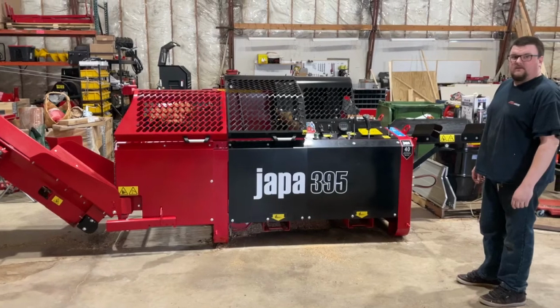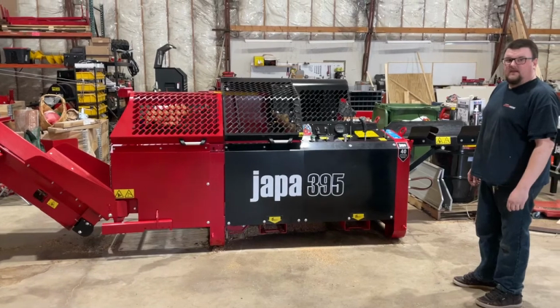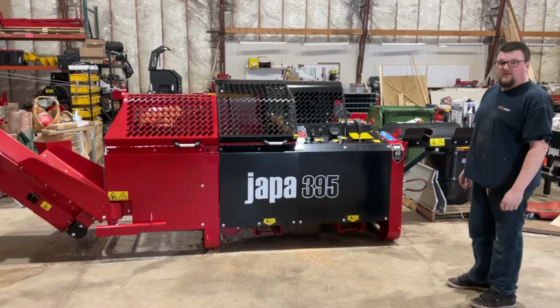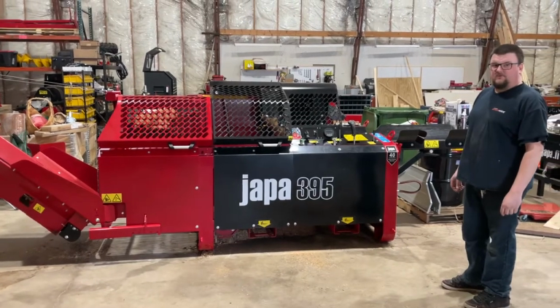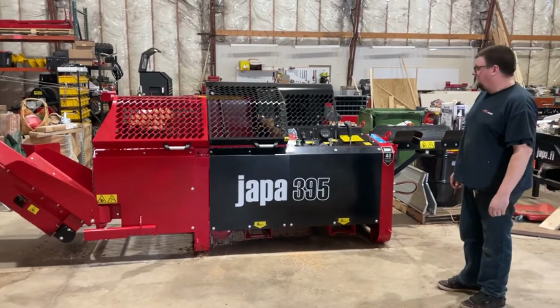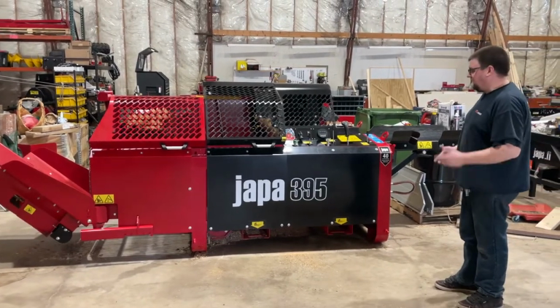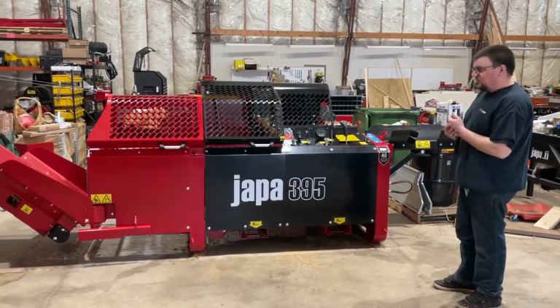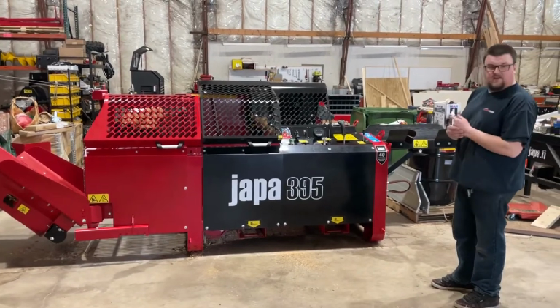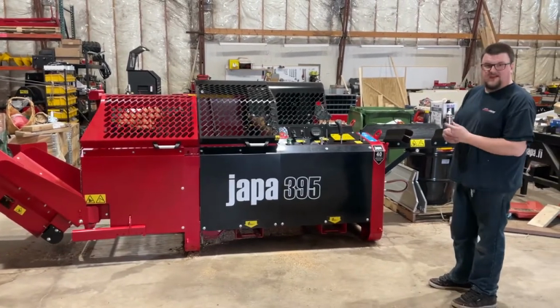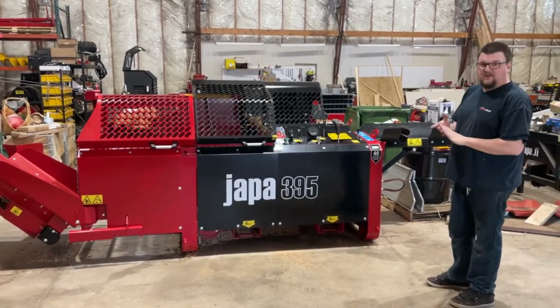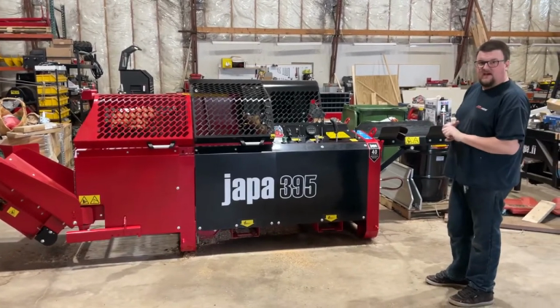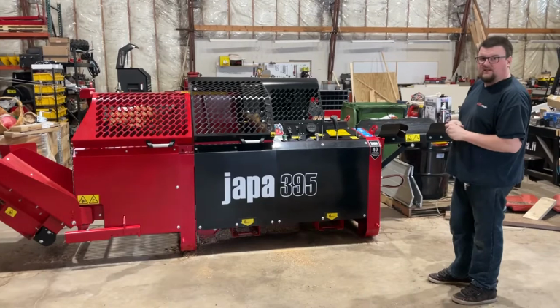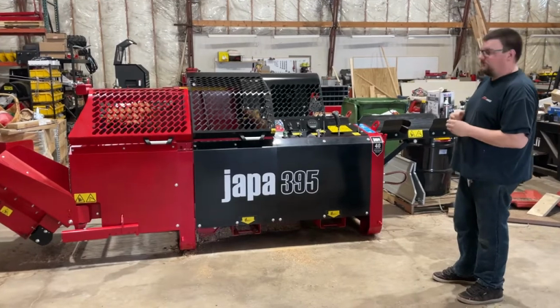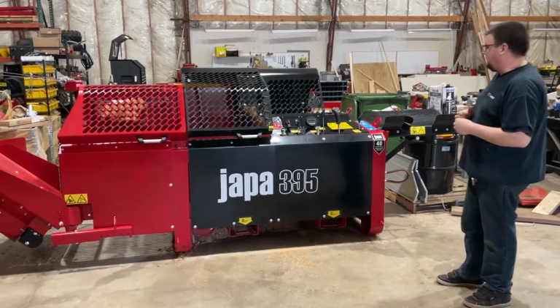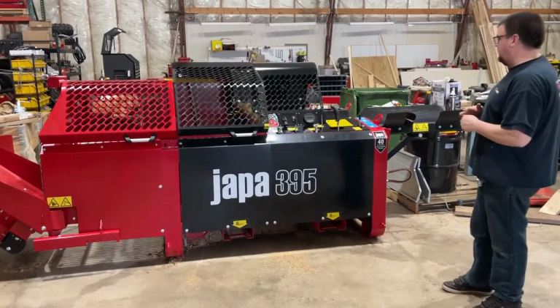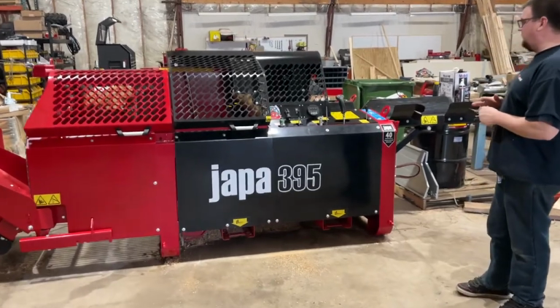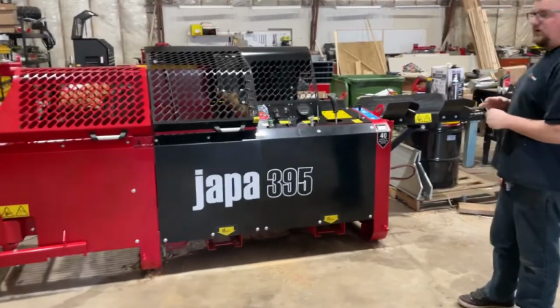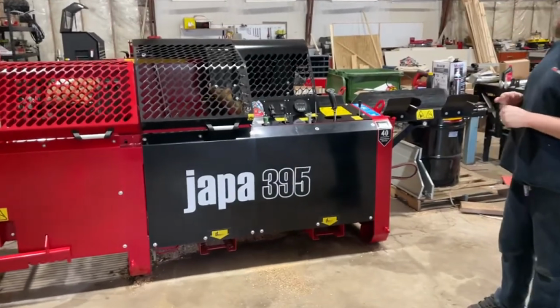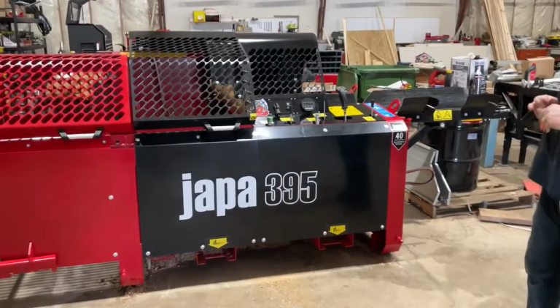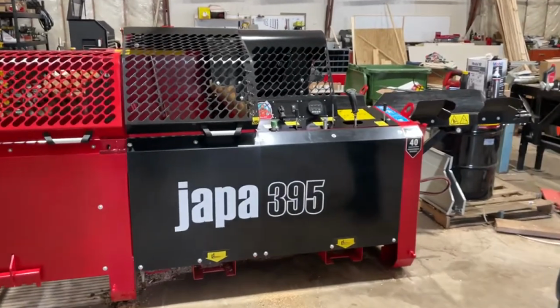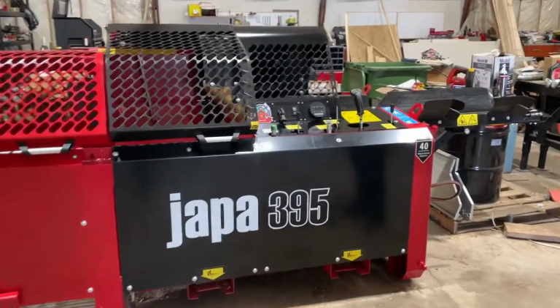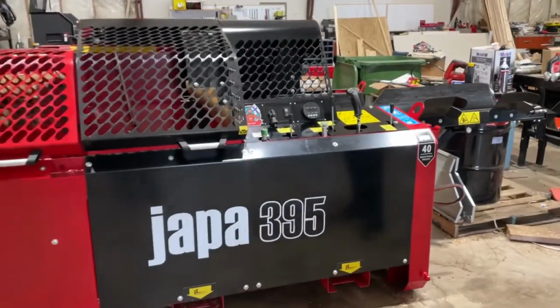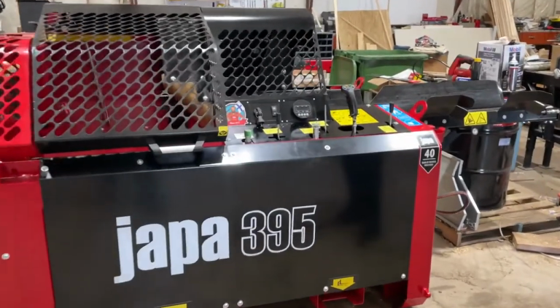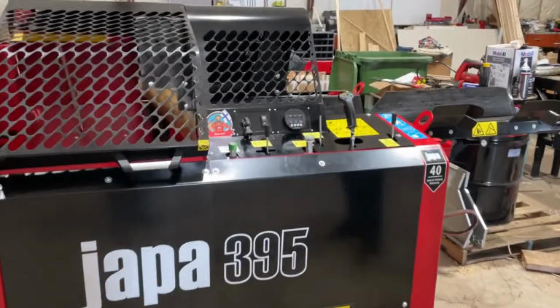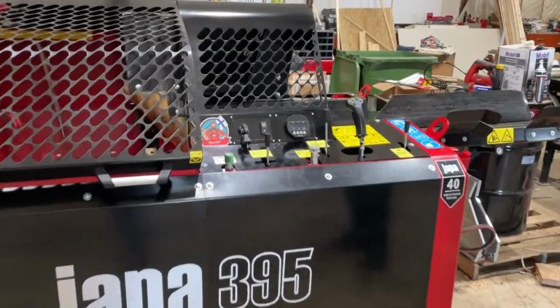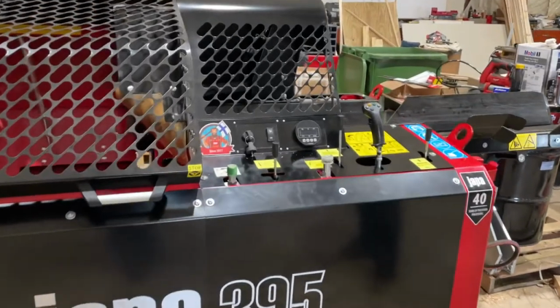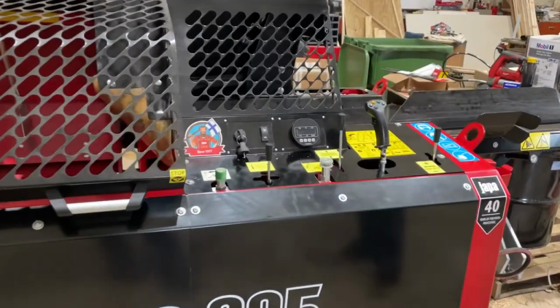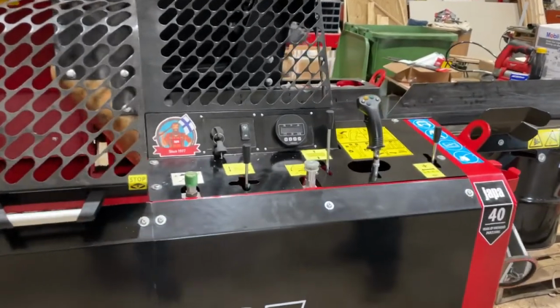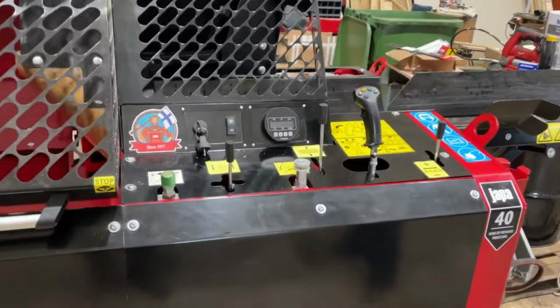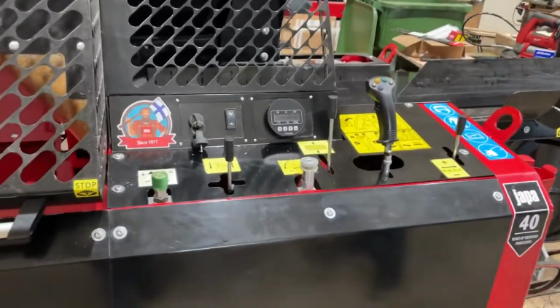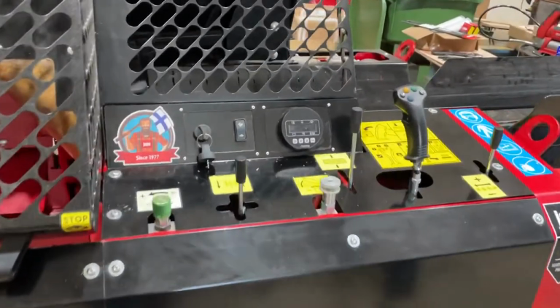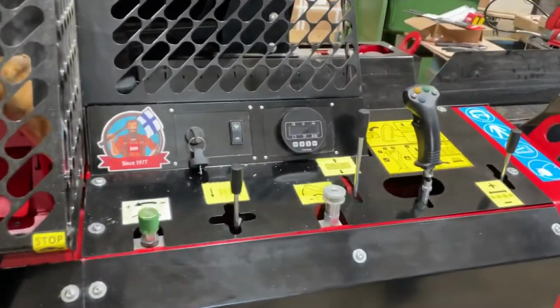Hey guys, it's Bob with Mets and Machines. Today we're going to take a look at this Yappa 395 that's getting prepped for delivery. I wanted to do a quick video showing the controls on the 395. It's quite below zero outside so we're going to do it in the building.